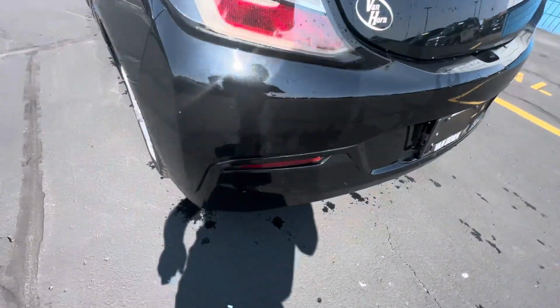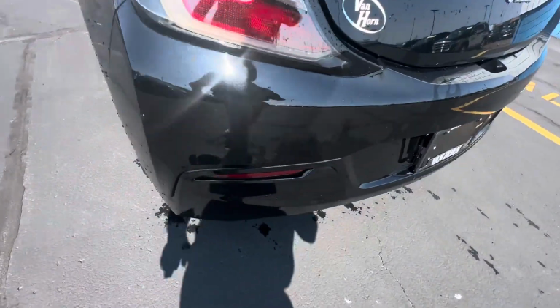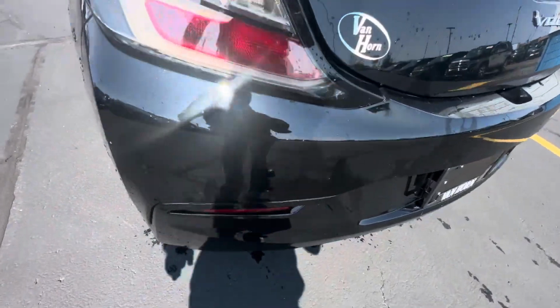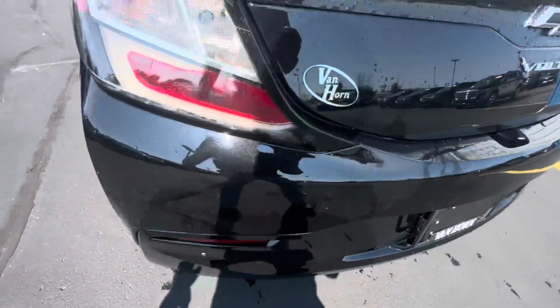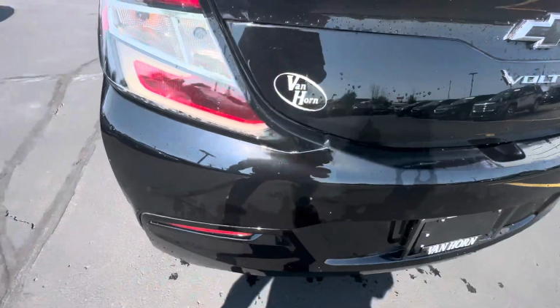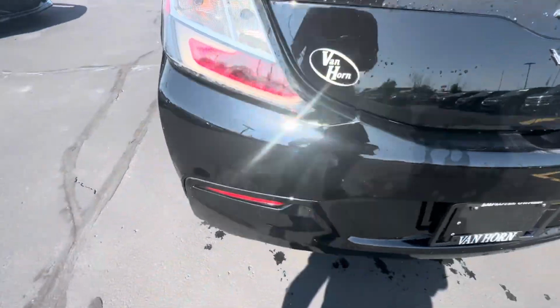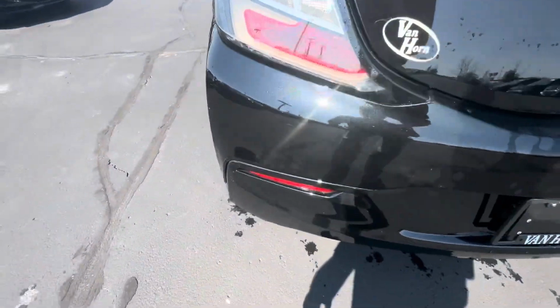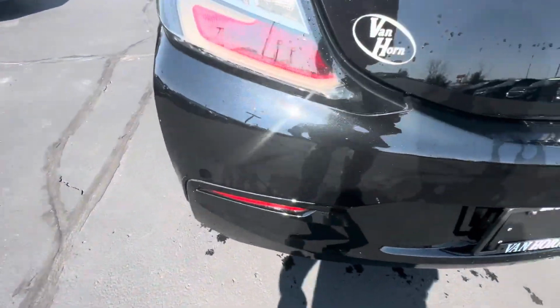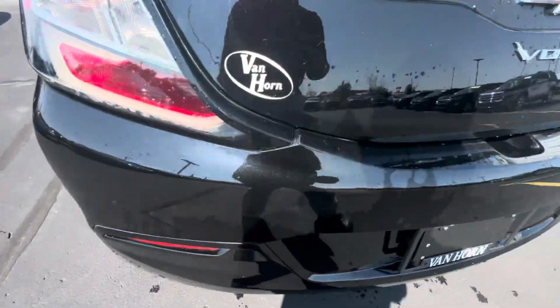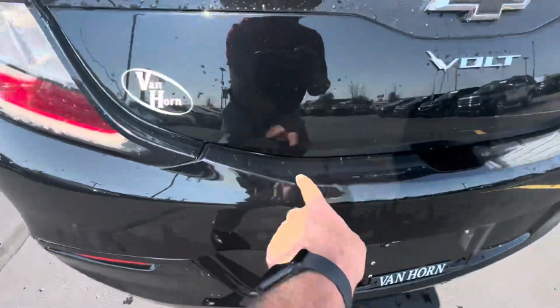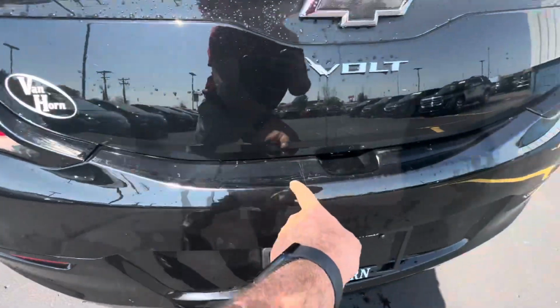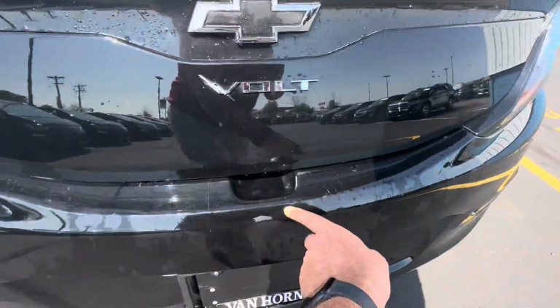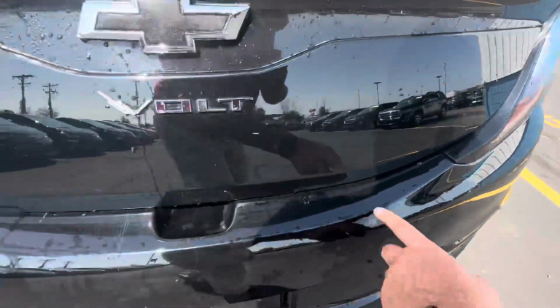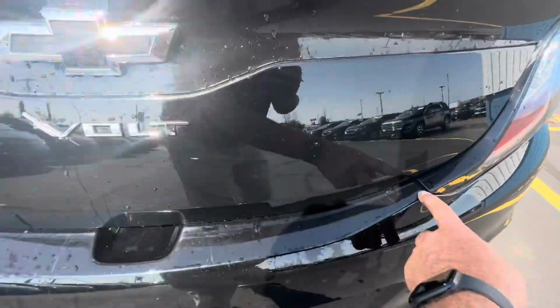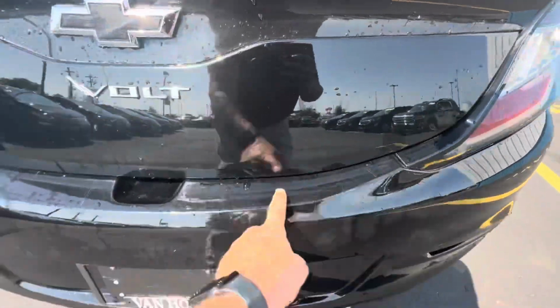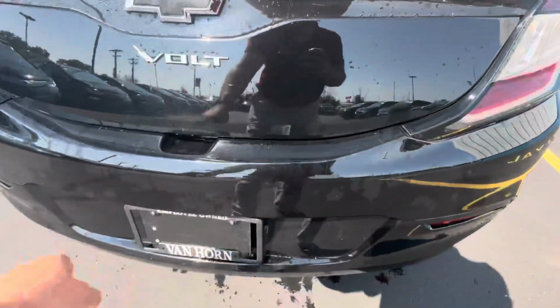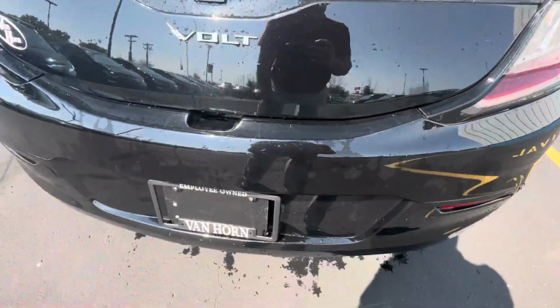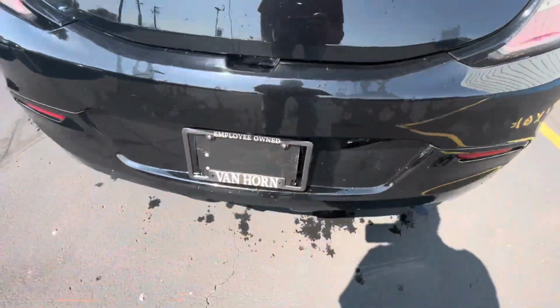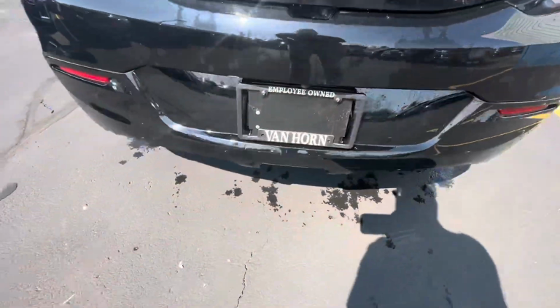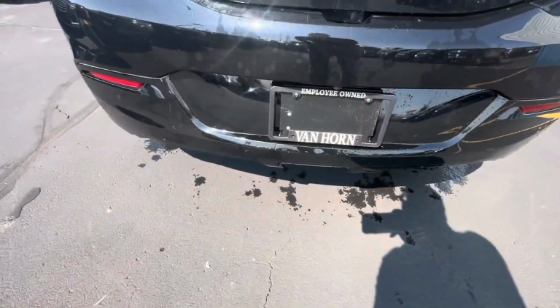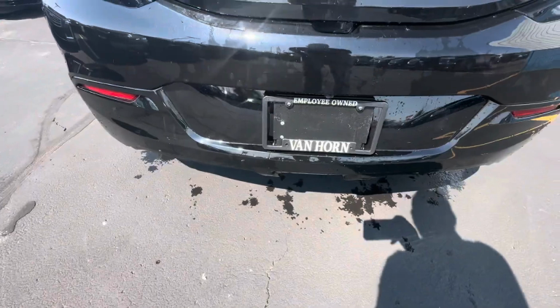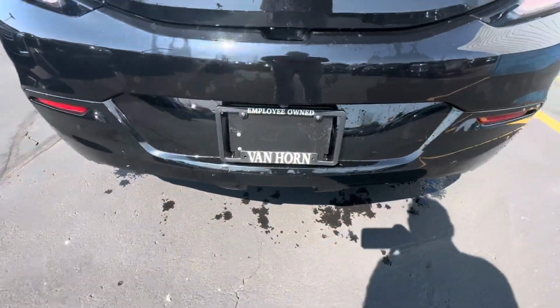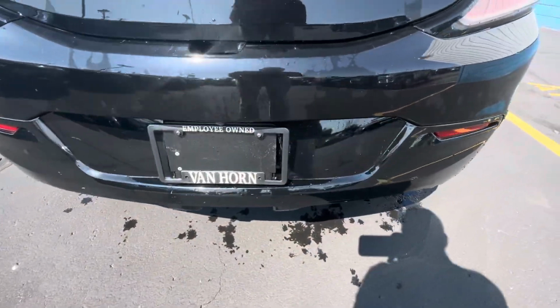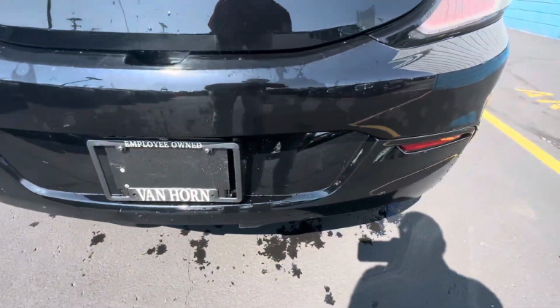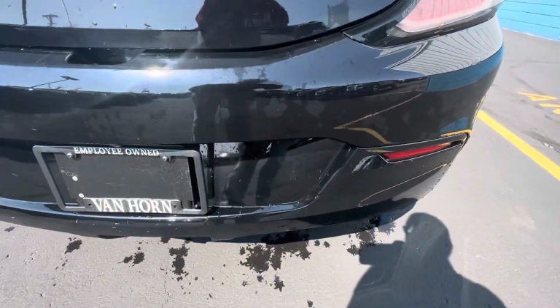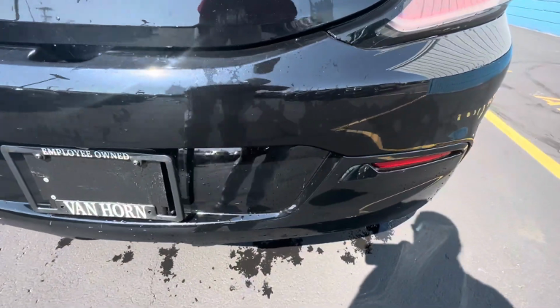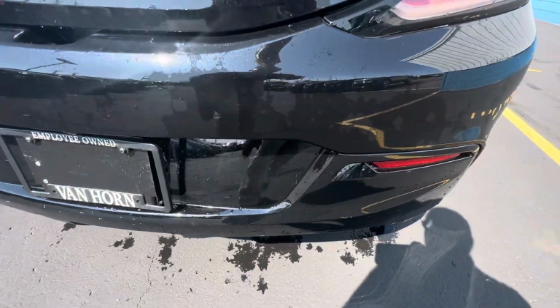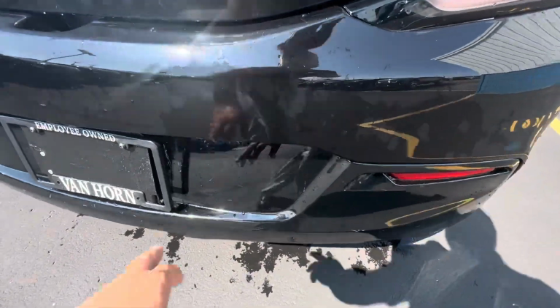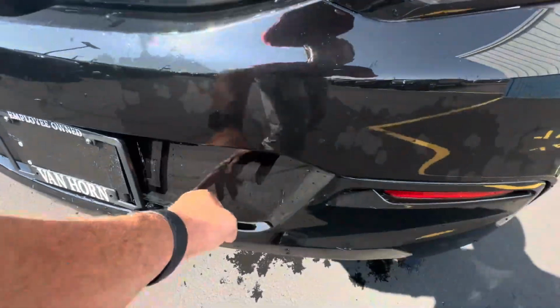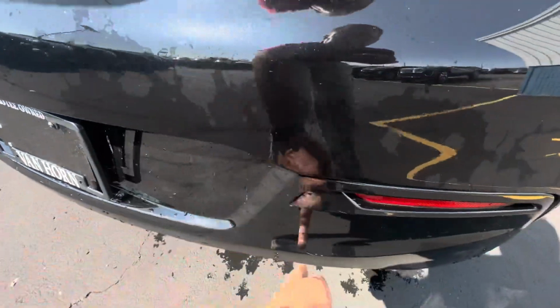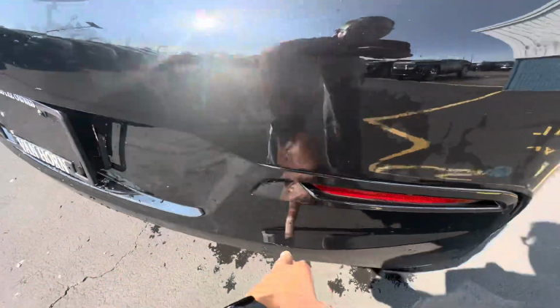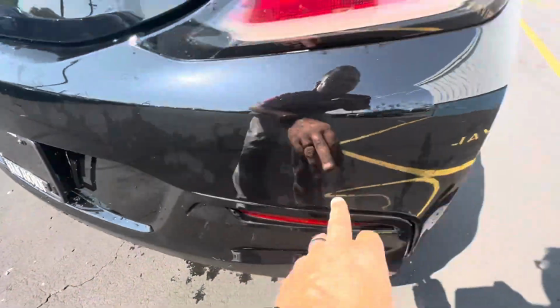Back bumper, same thing. Just around the trunk lid here, the trunk deck — a little bit over here as well.